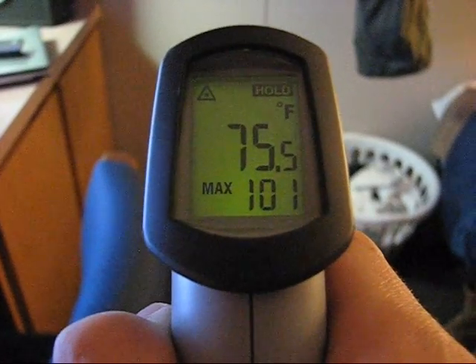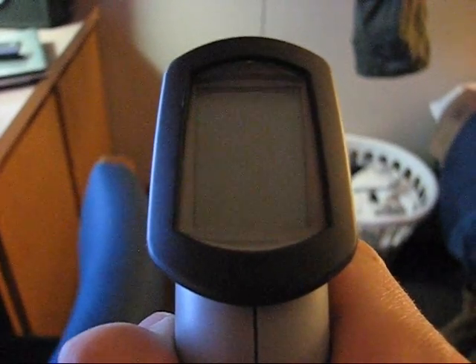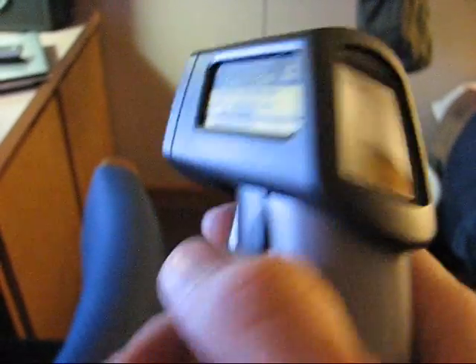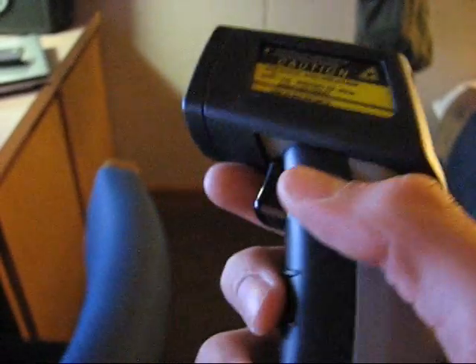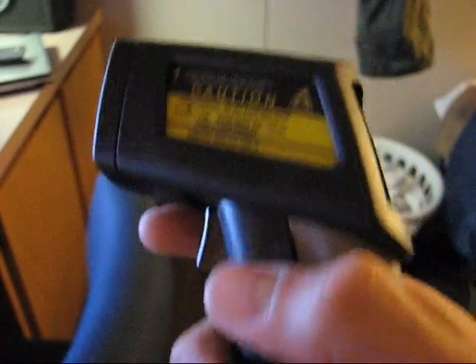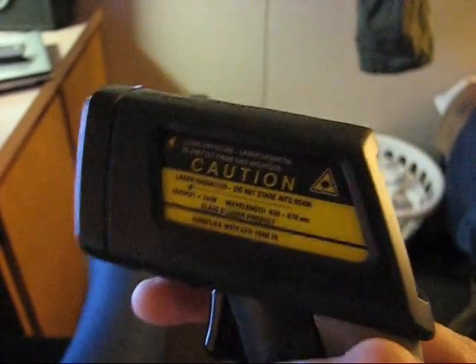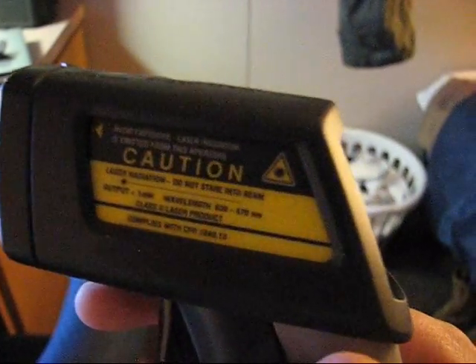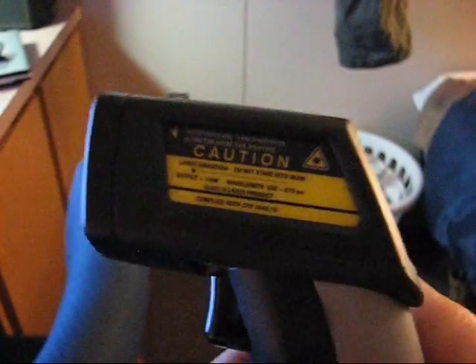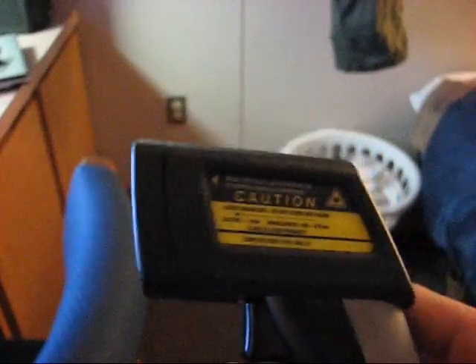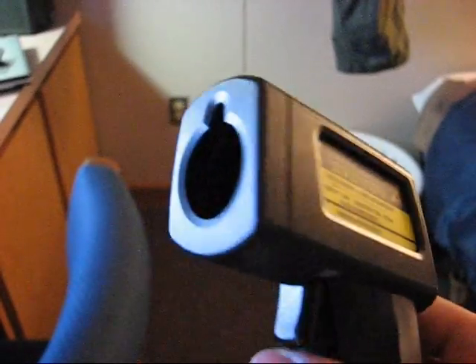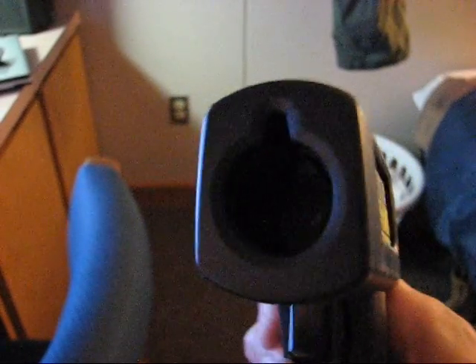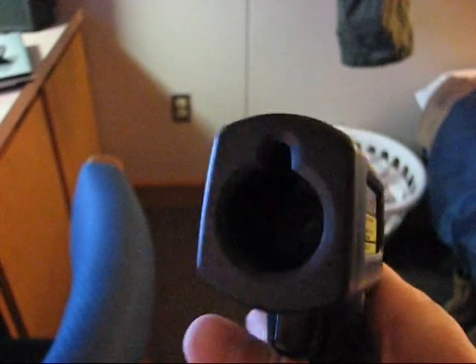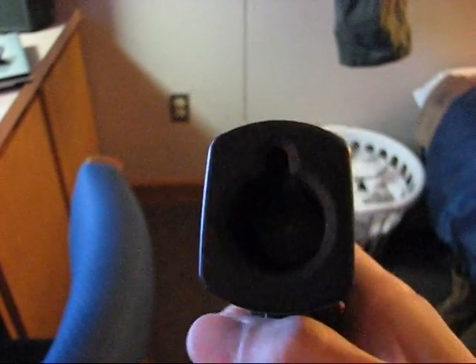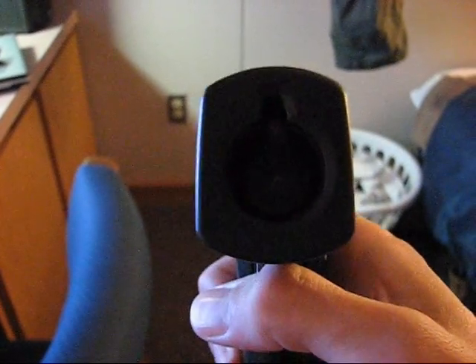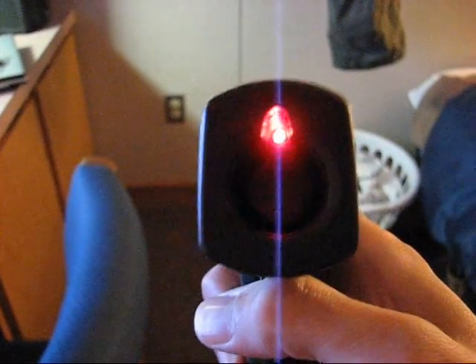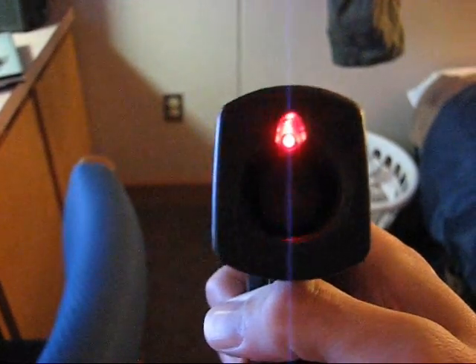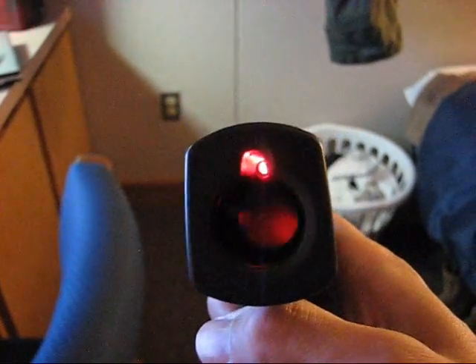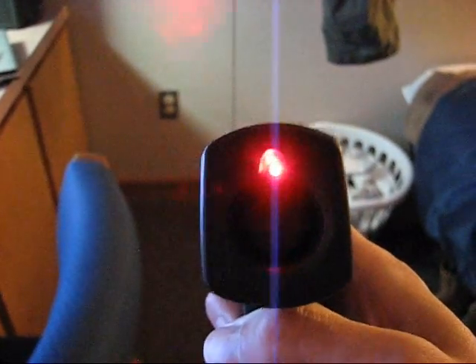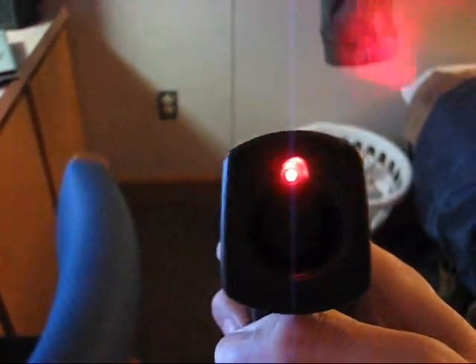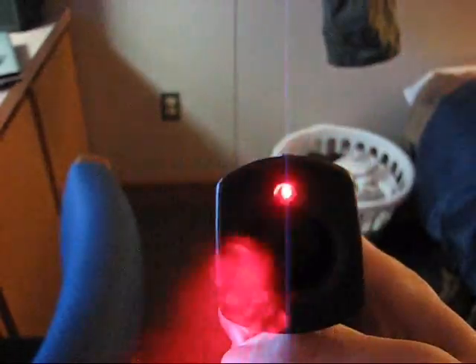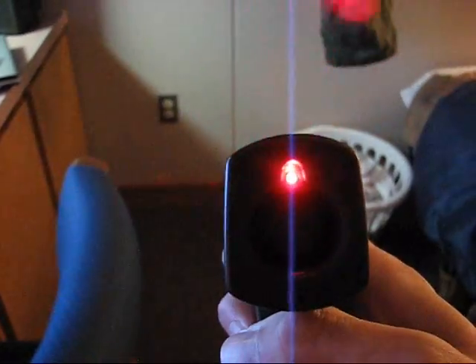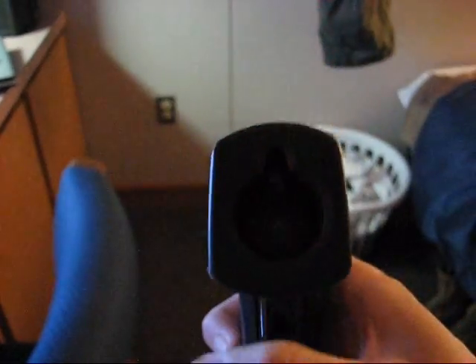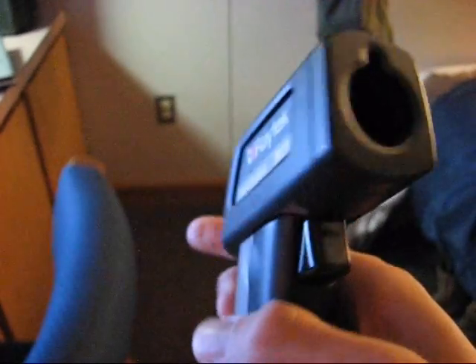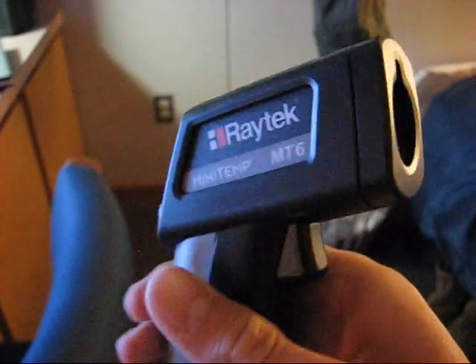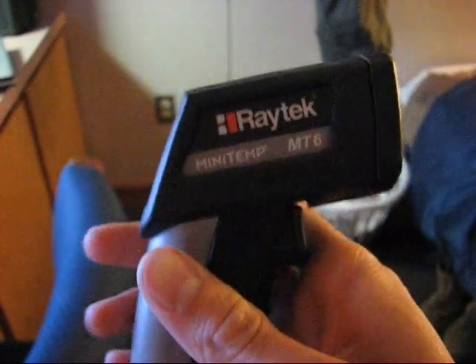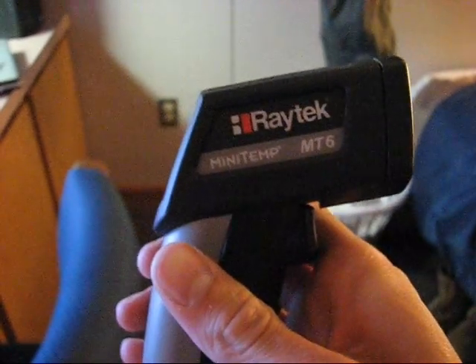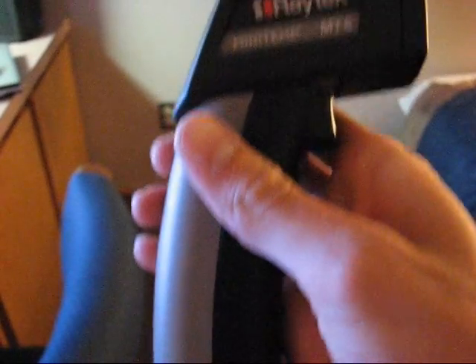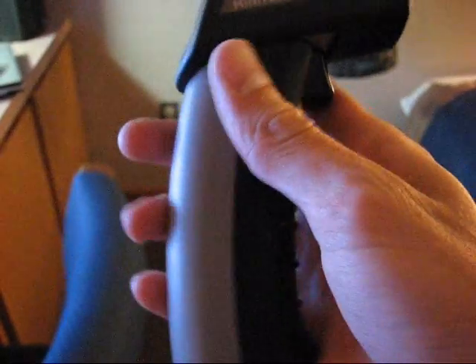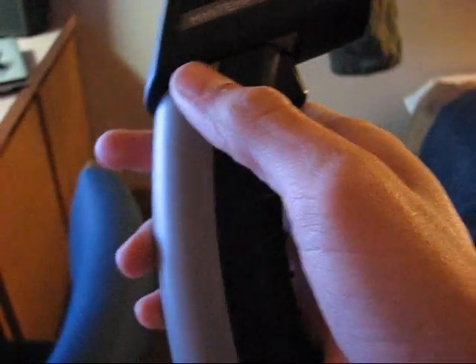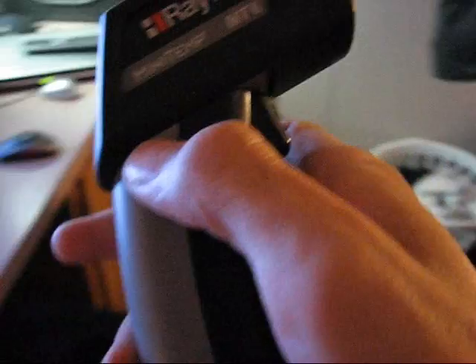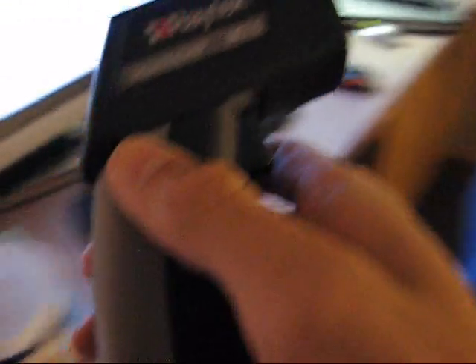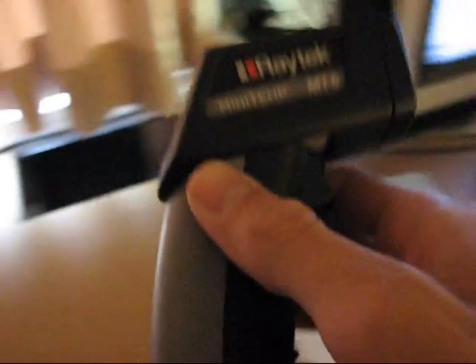It takes 7 seconds for the display to shut off after you release the trigger. This model is identical to the Fluke Model 62 Thermometer, however this is somewhat cheaper. And be advised that Fluke does own Raytek.